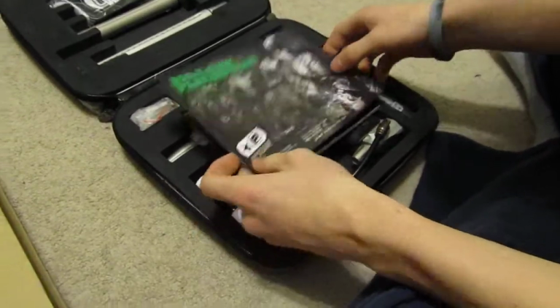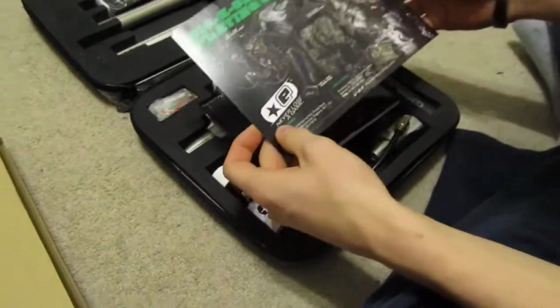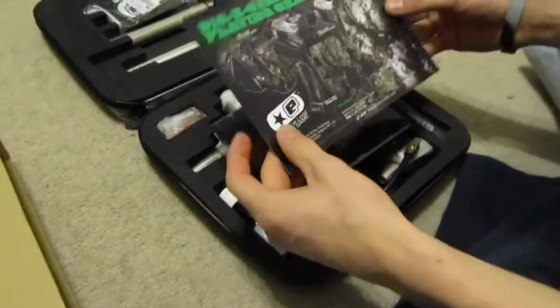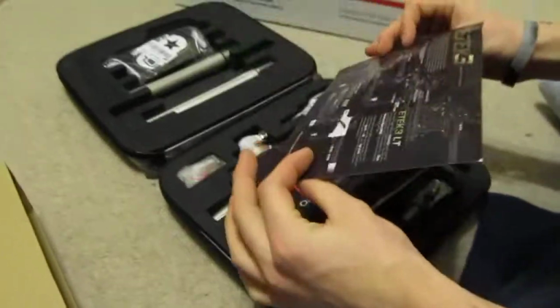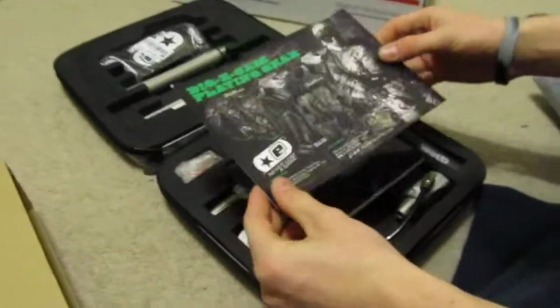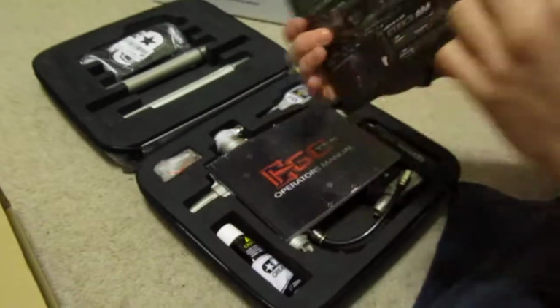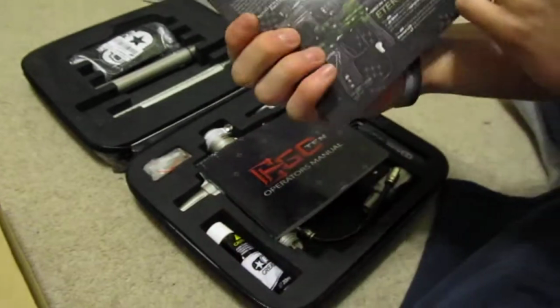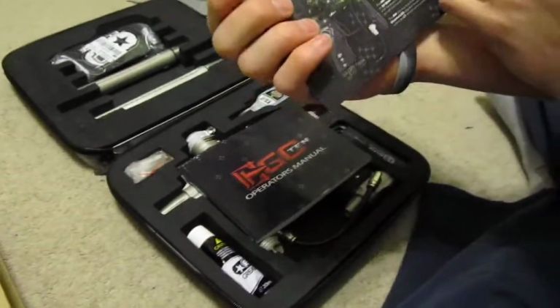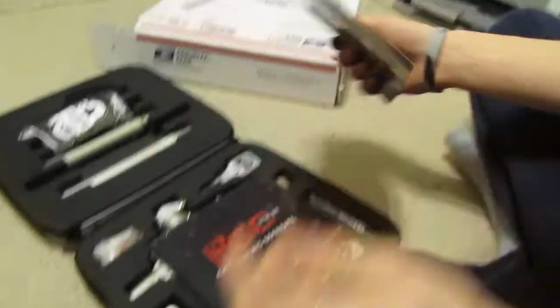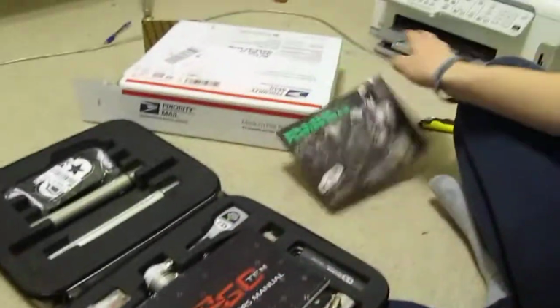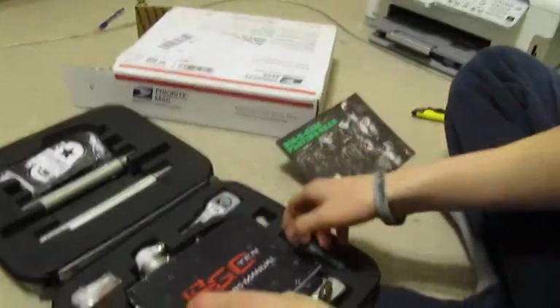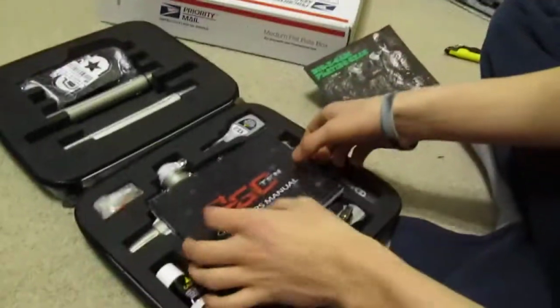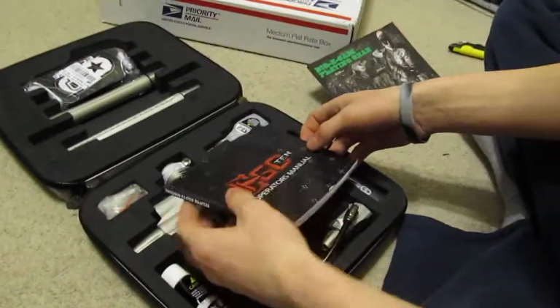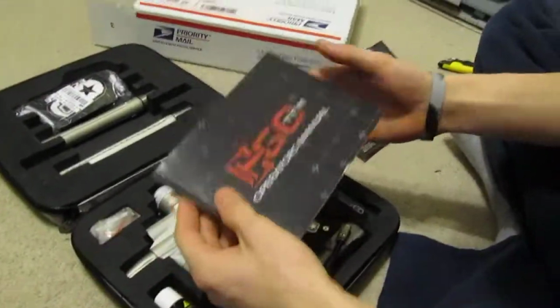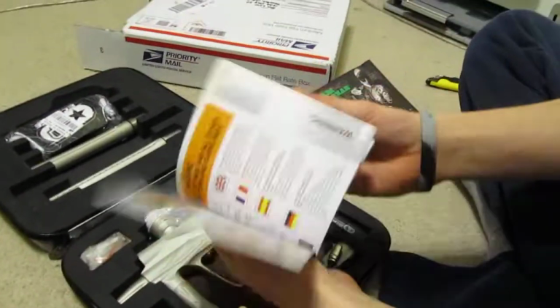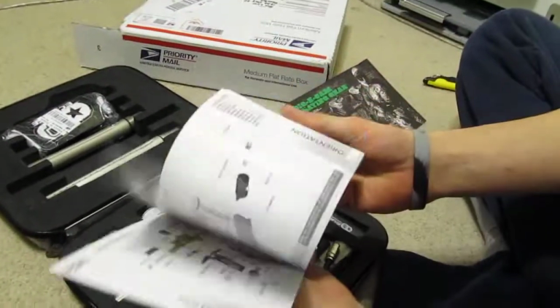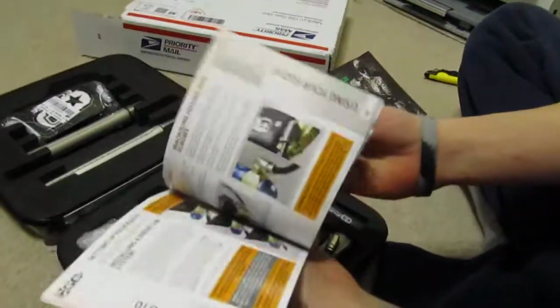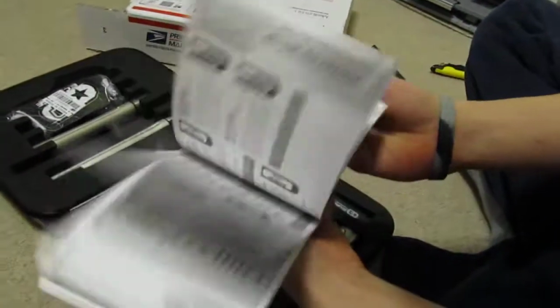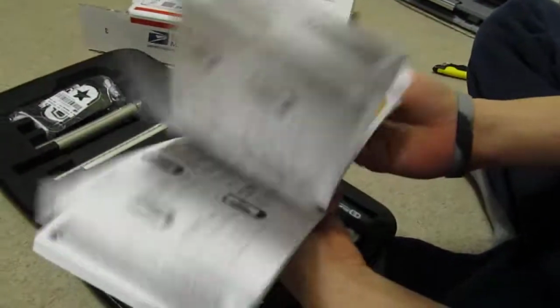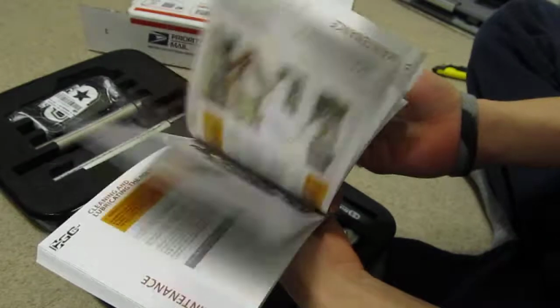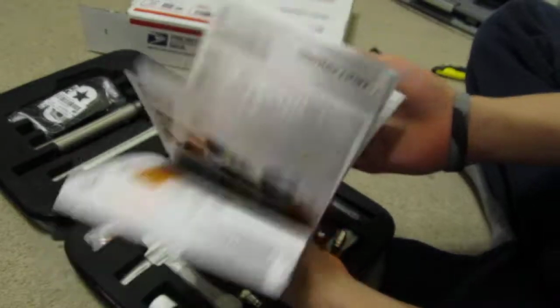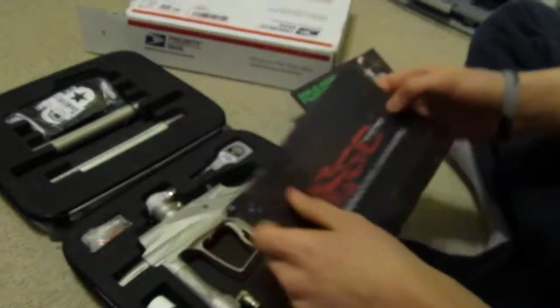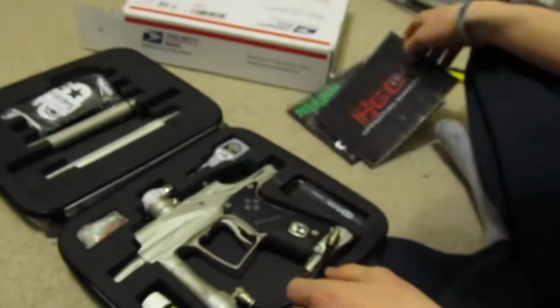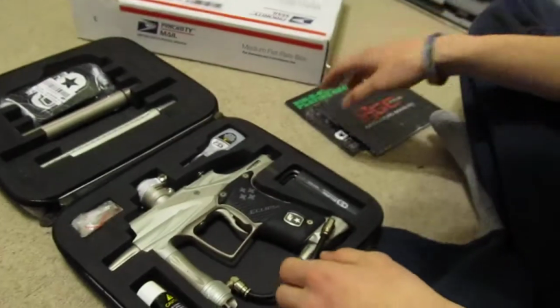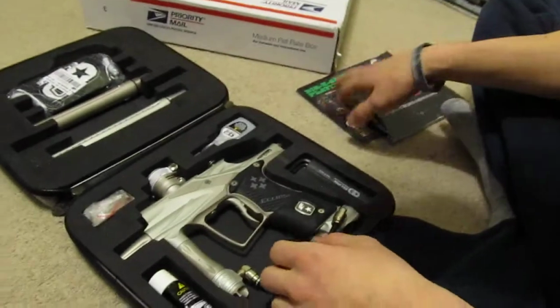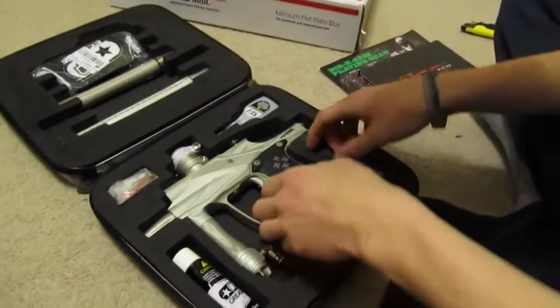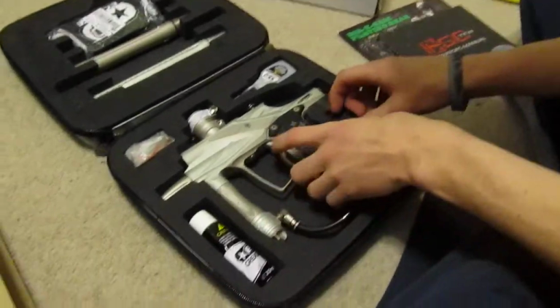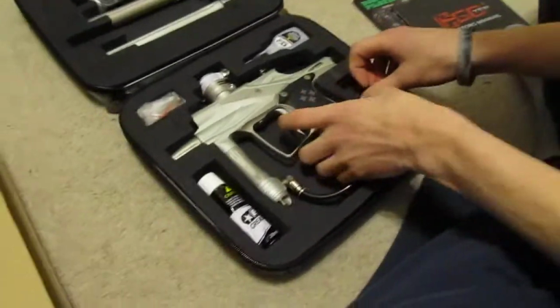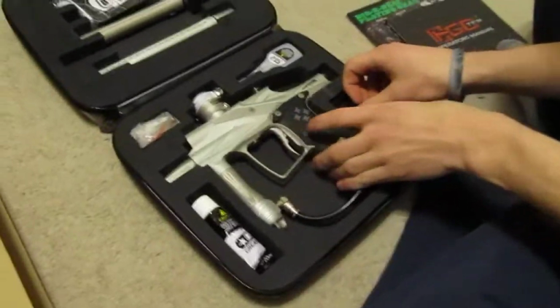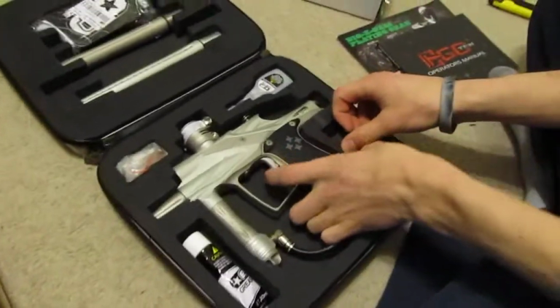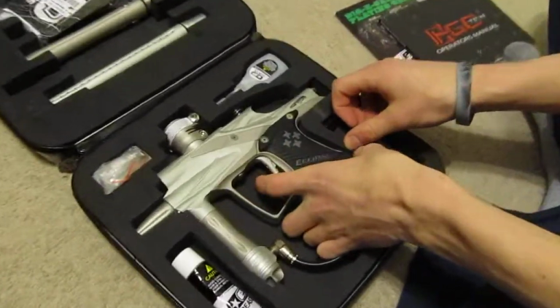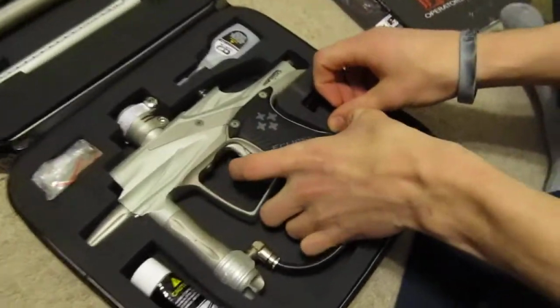We've got some sort of a little promo thing. We got the EVO 10 manual — it's really thick, it's got a lot of stuff in it. And we got the EVO 10 in the champagne color.